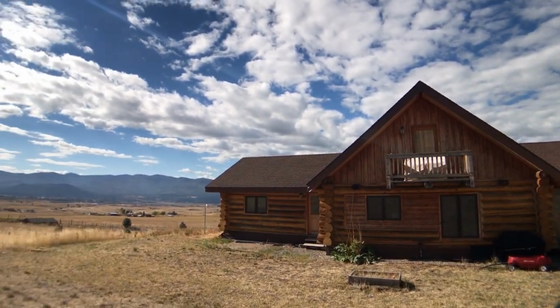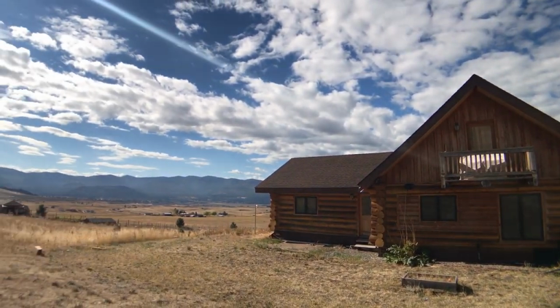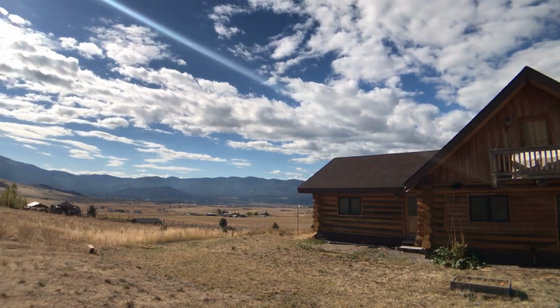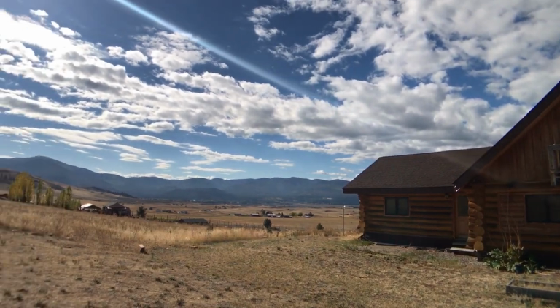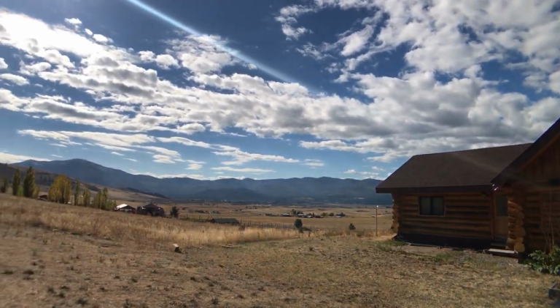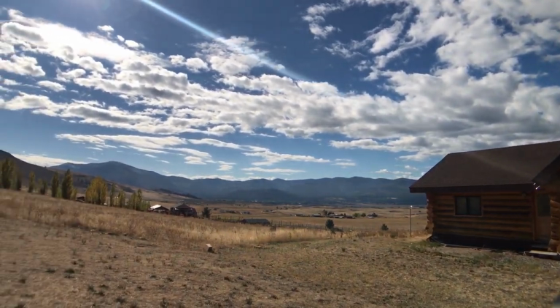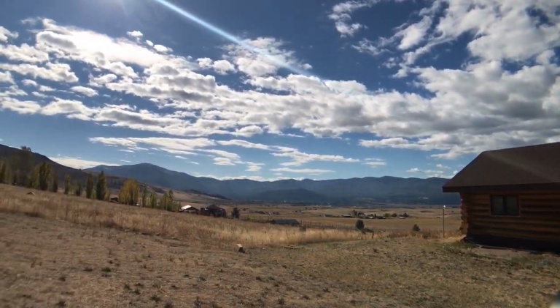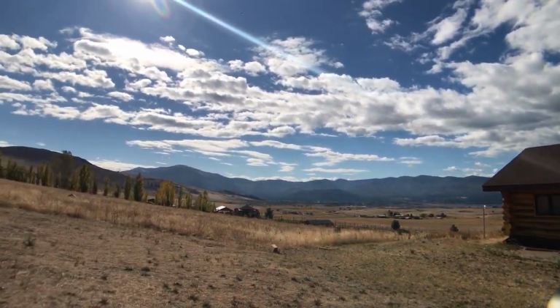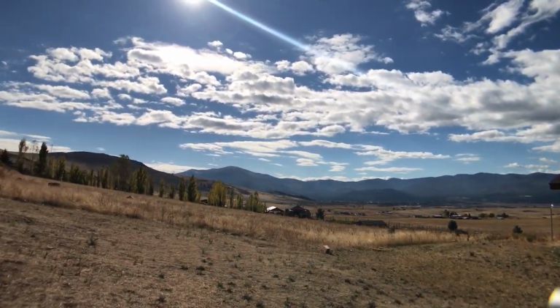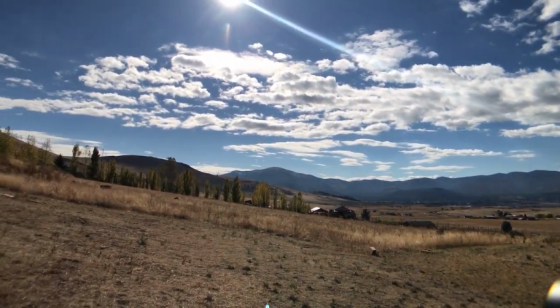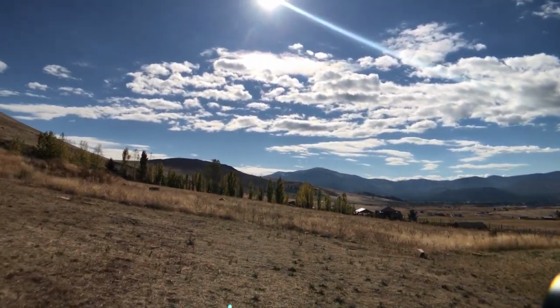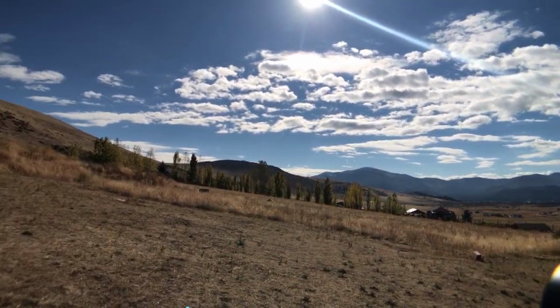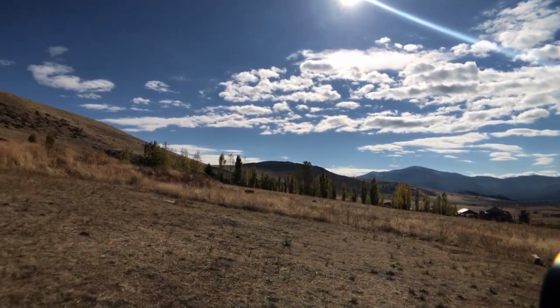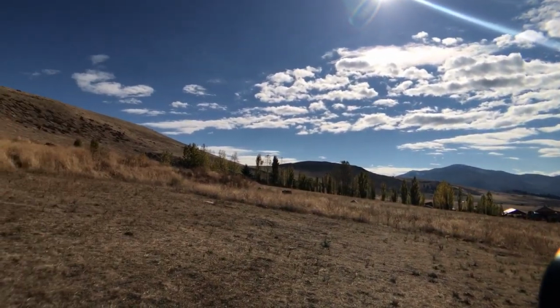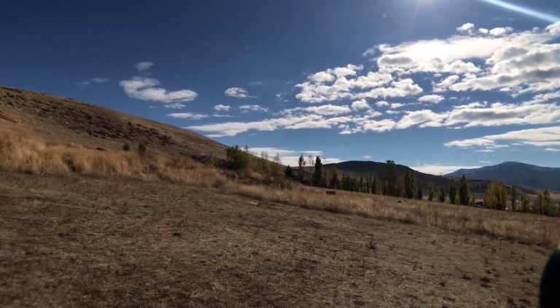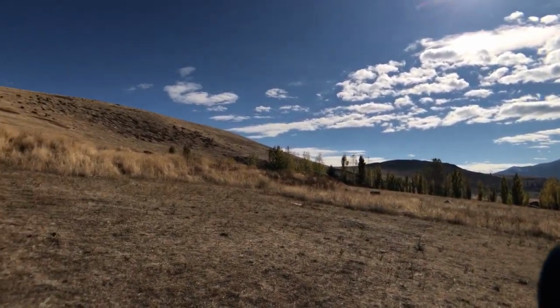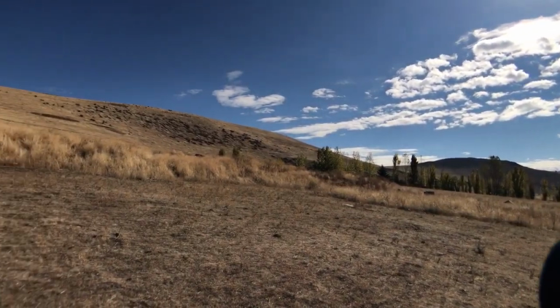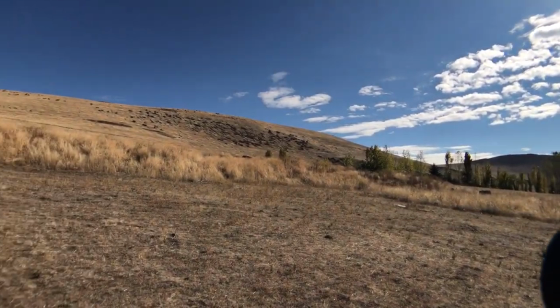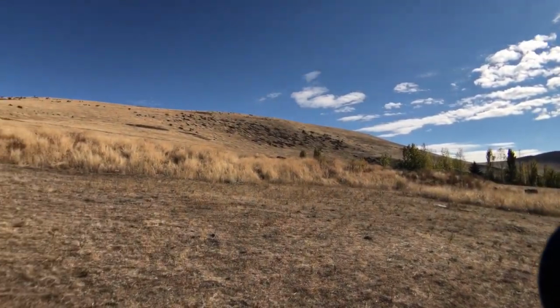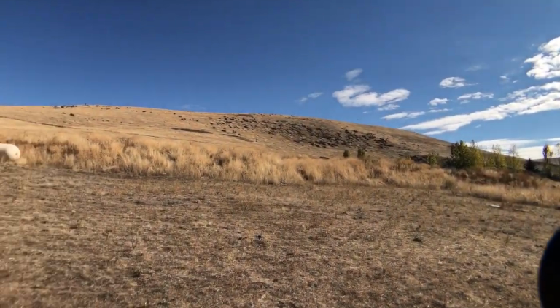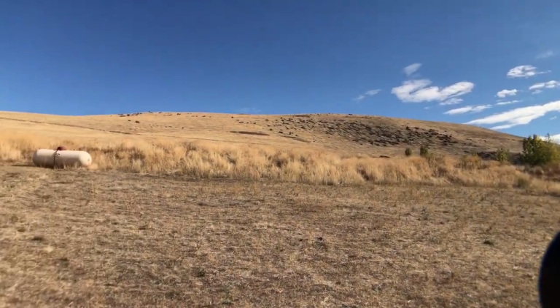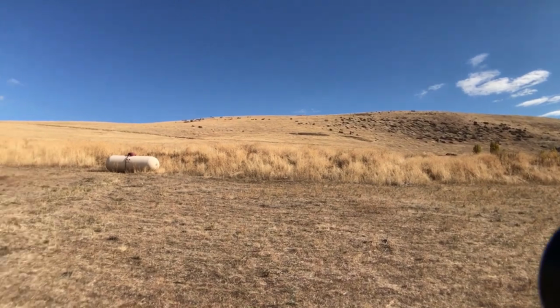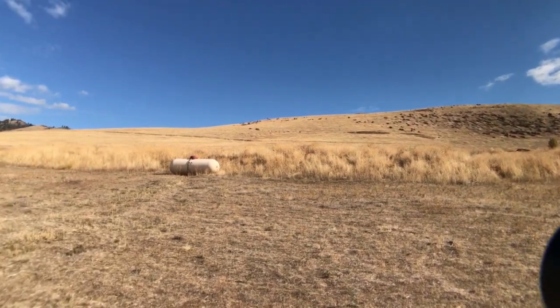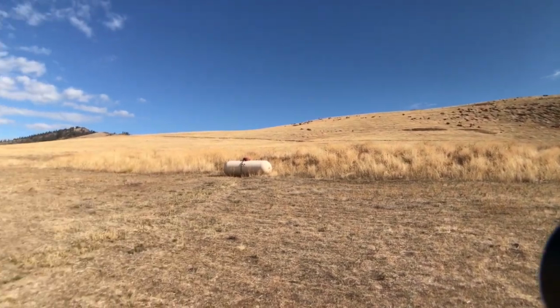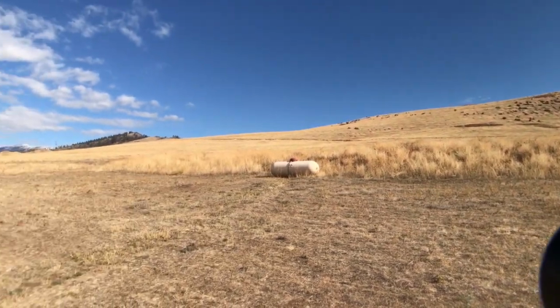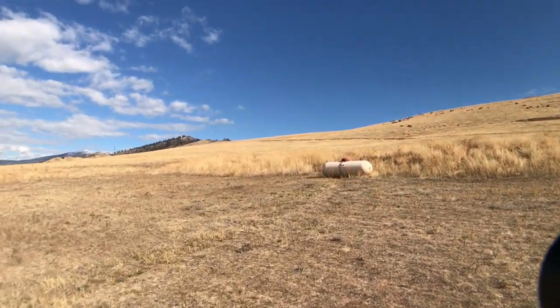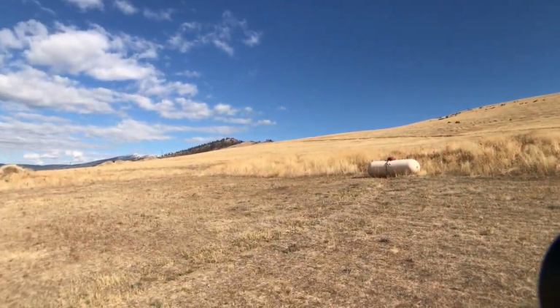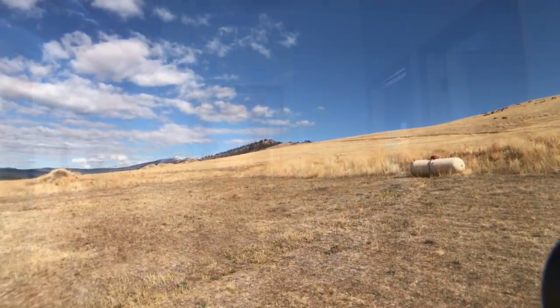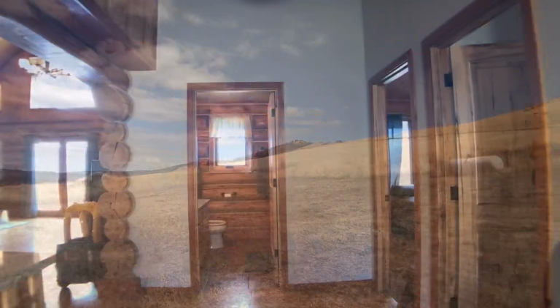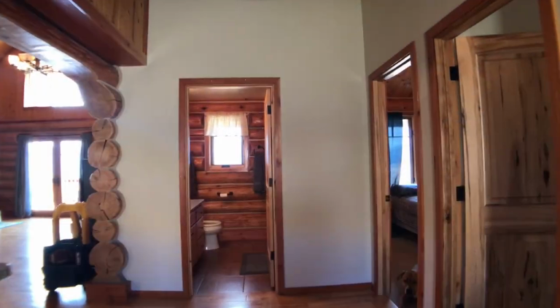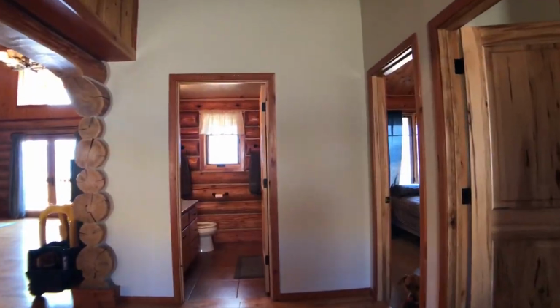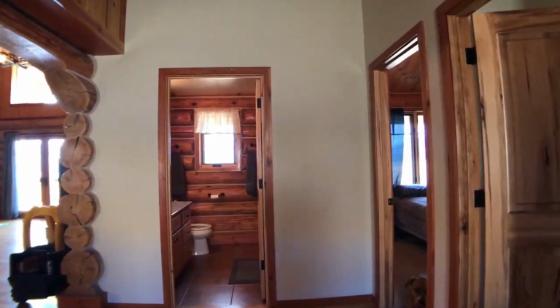Okay, so here we are. We're at 30 Wagon Wheel Lane in Plains, Montana. Plains is just about 80 miles northwest of Missoula.